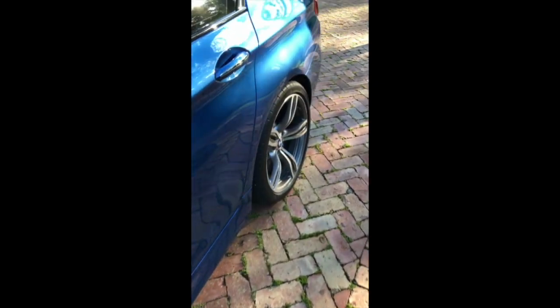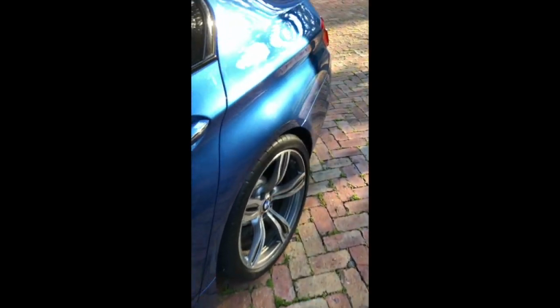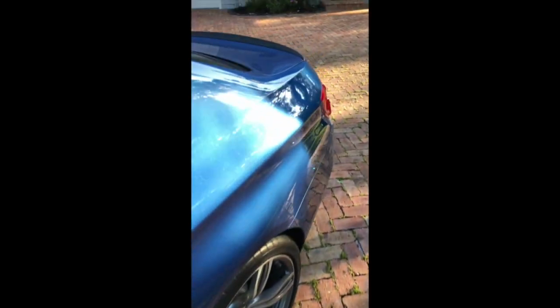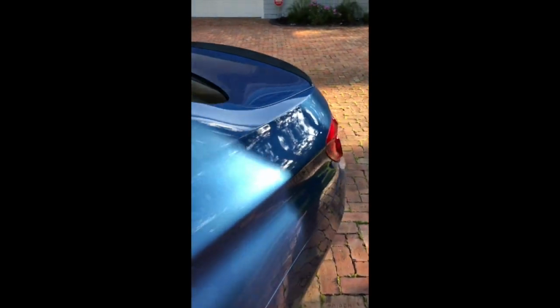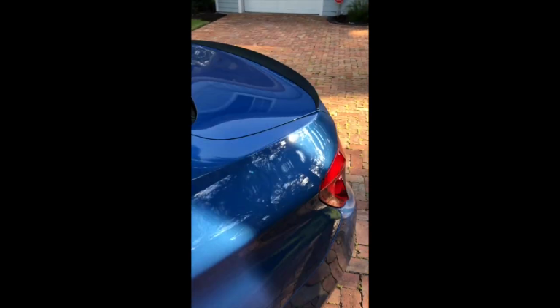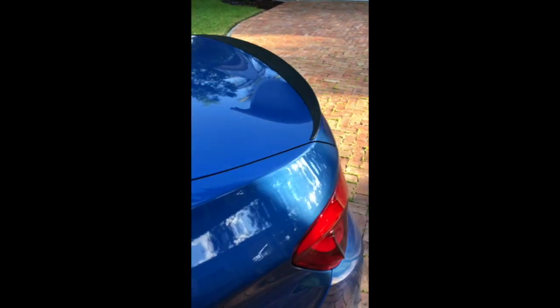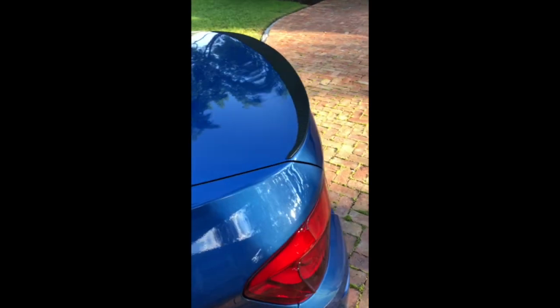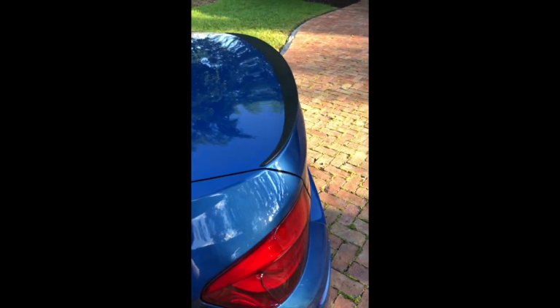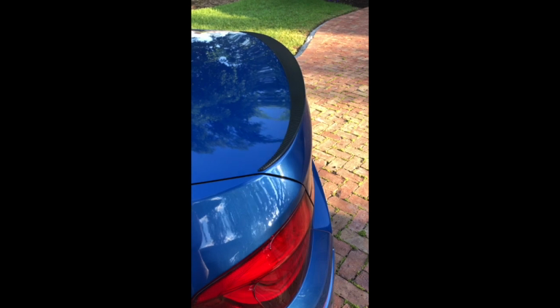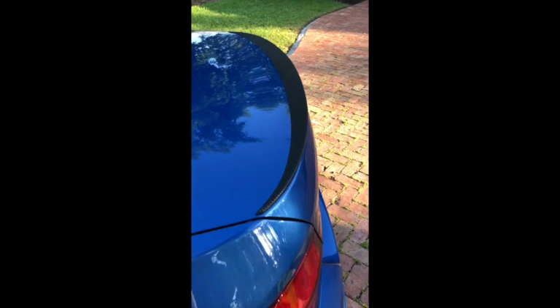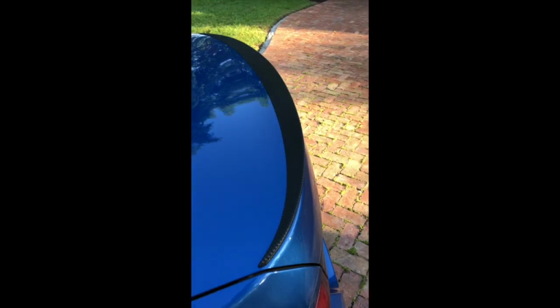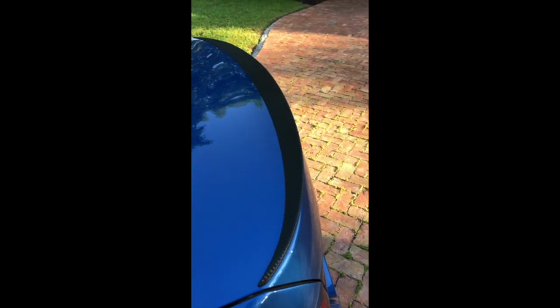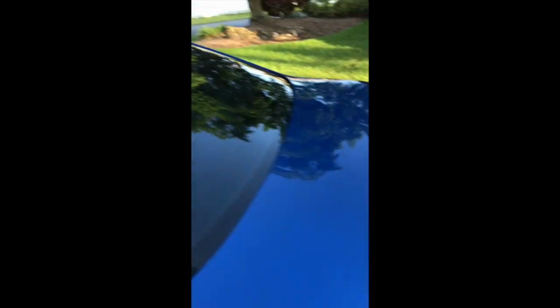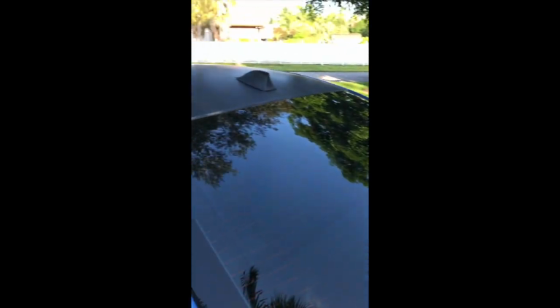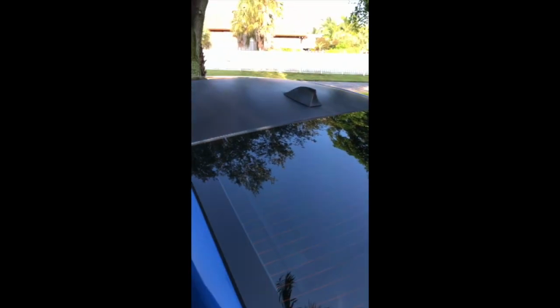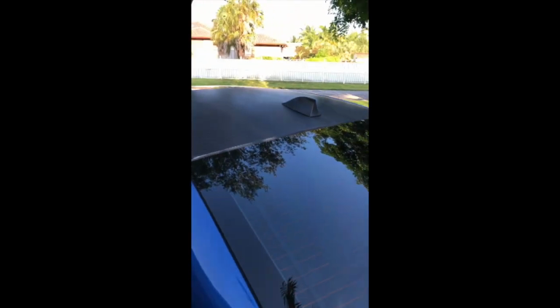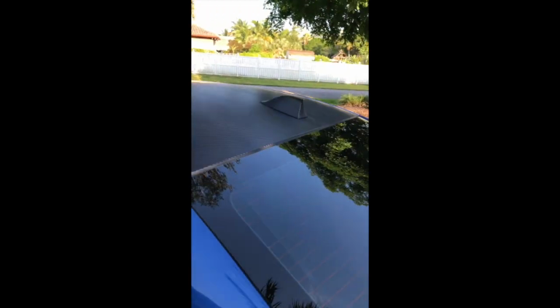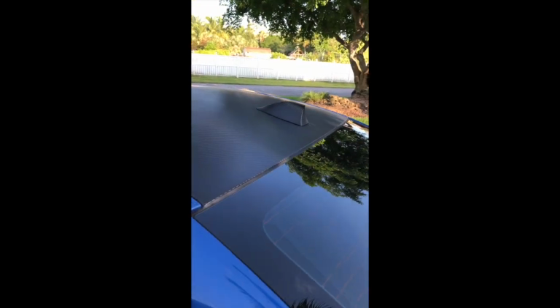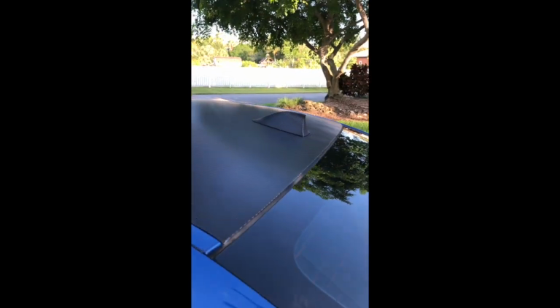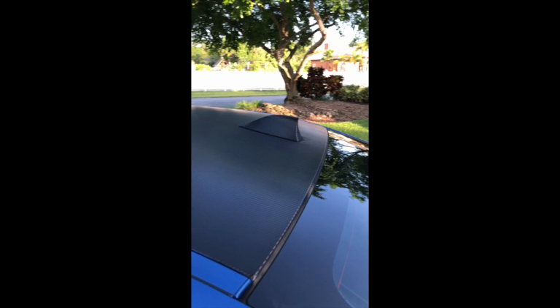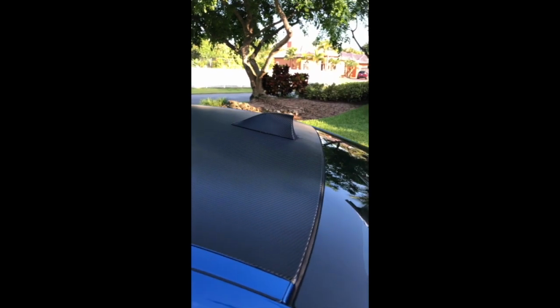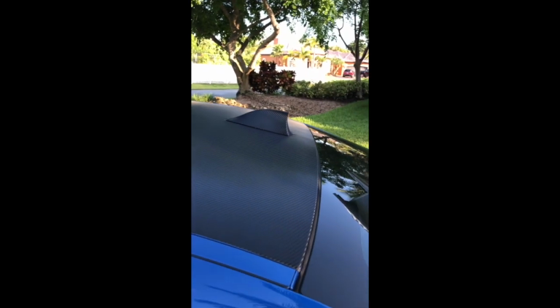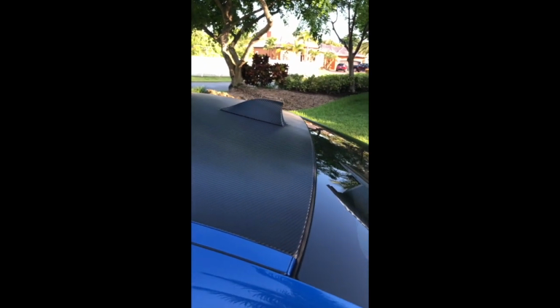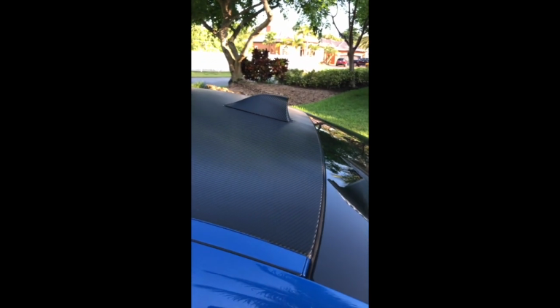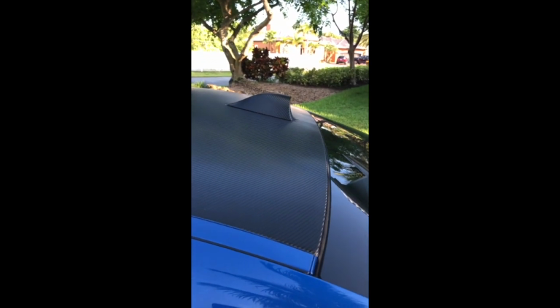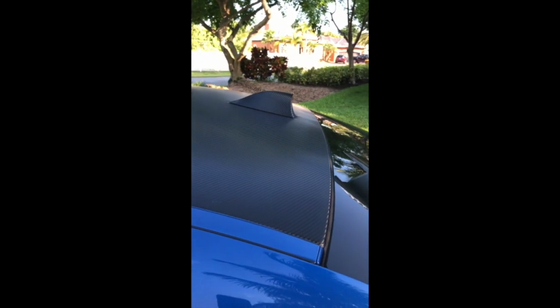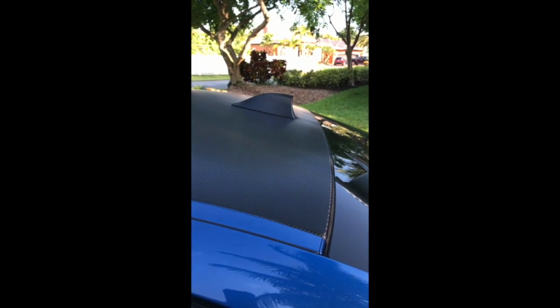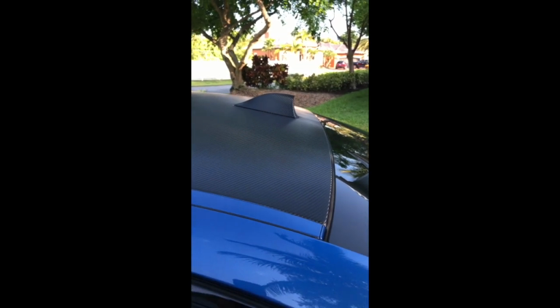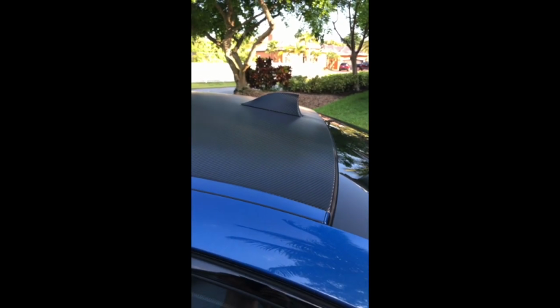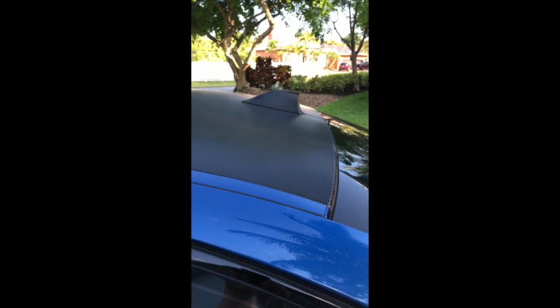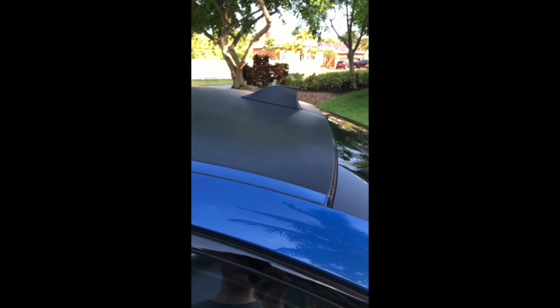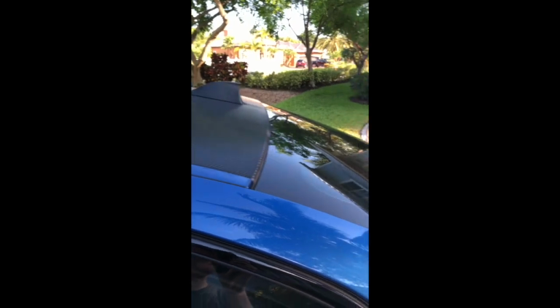I also had the rear lip spoiler wrapped and also the shark fin. Not really thrilled with how that came out, but there were a lot of curves in it and apparently it's difficult to wrap. I didn't do it myself — I had it wrapped.